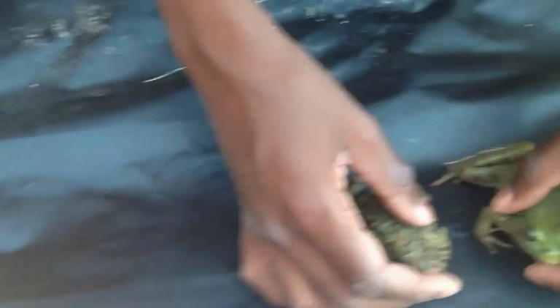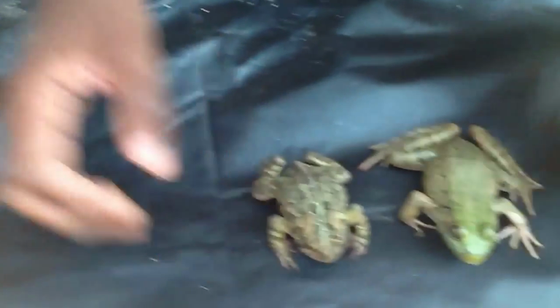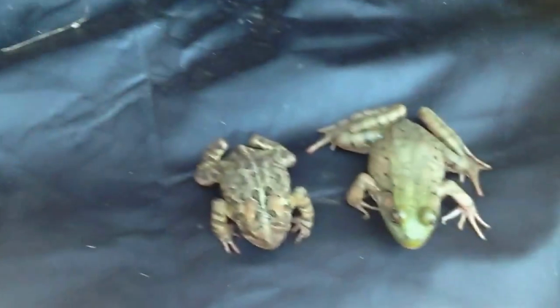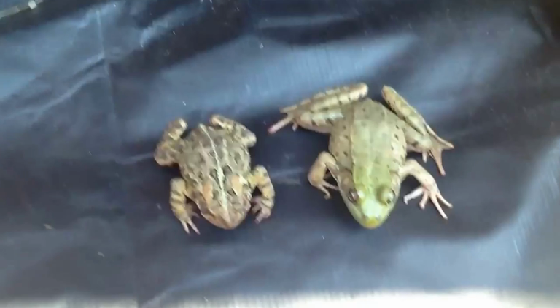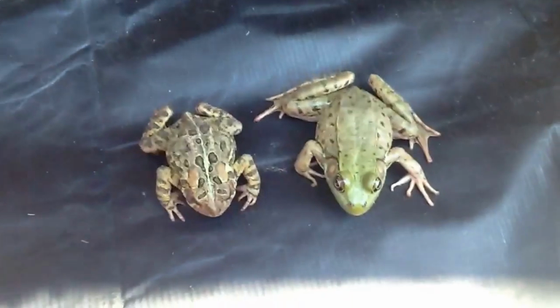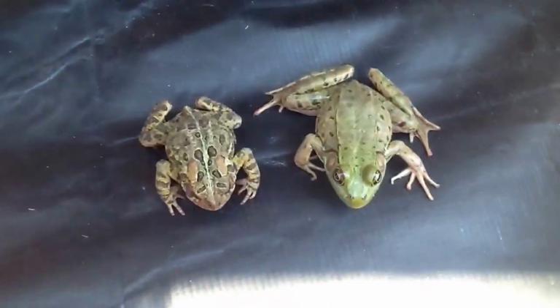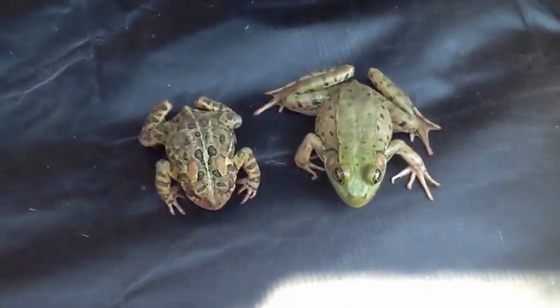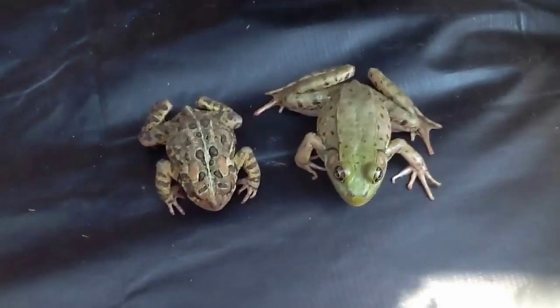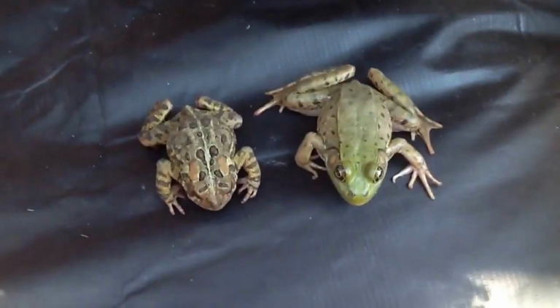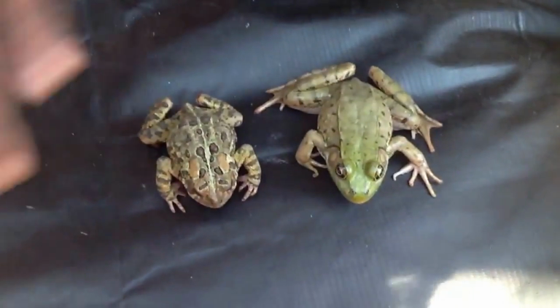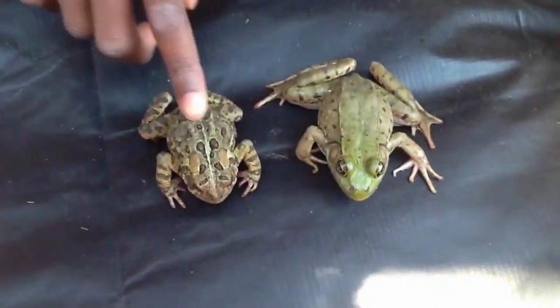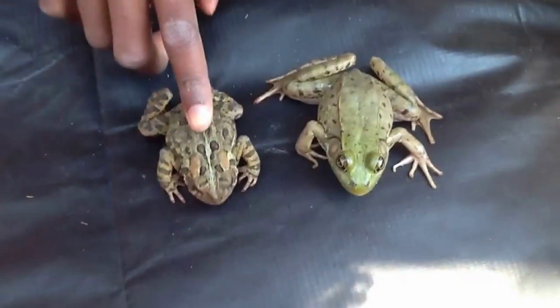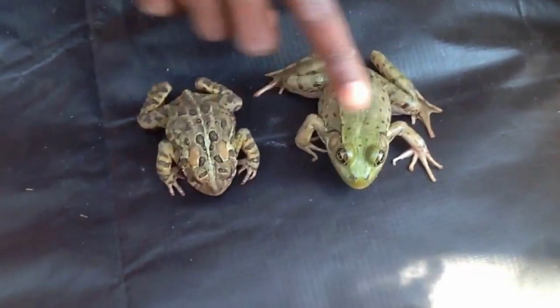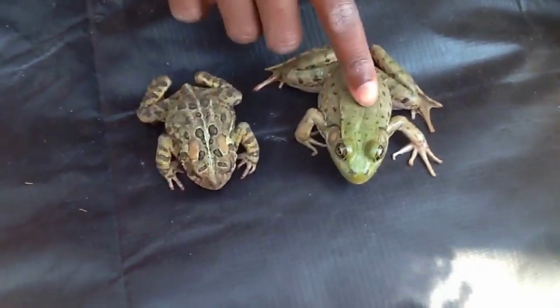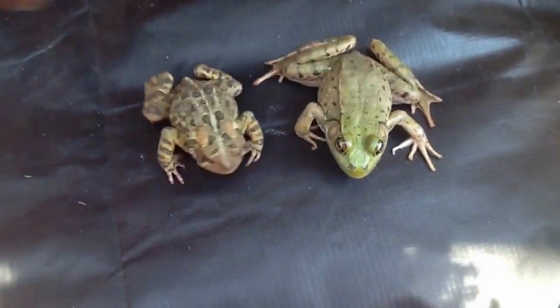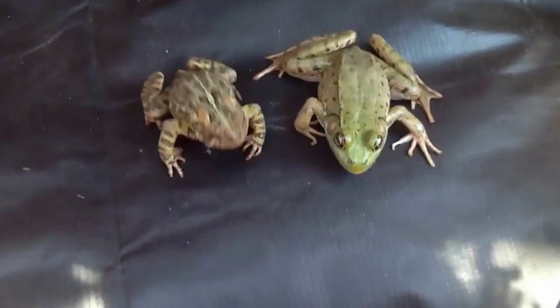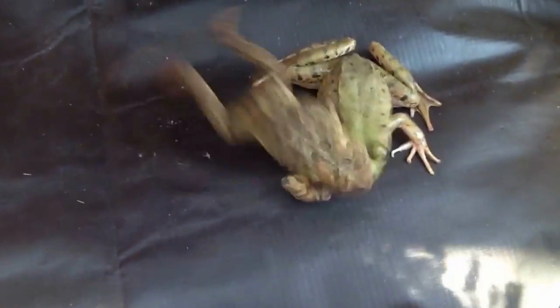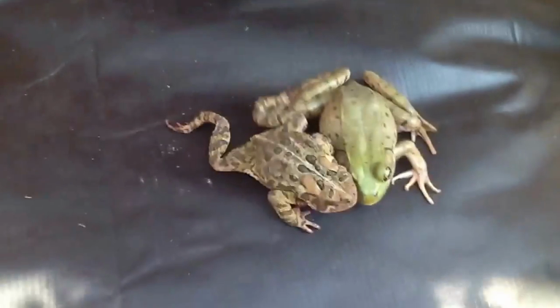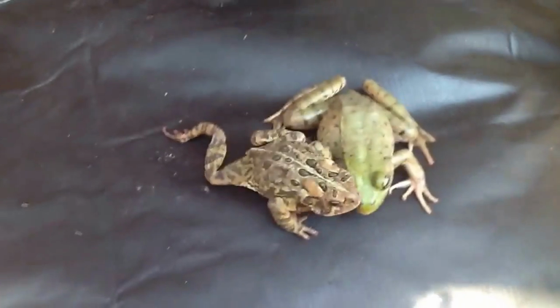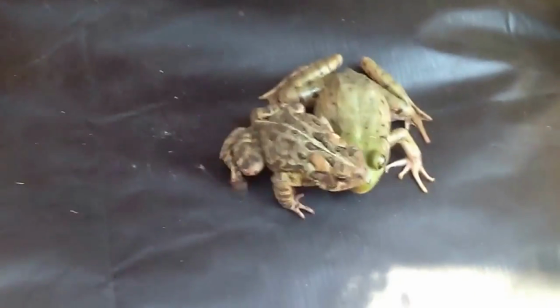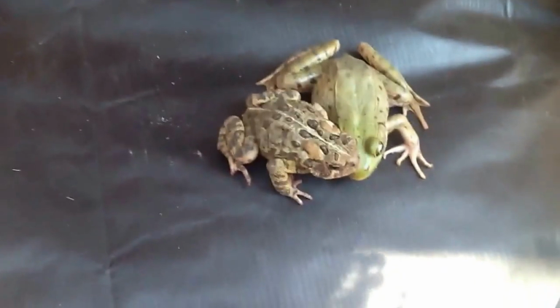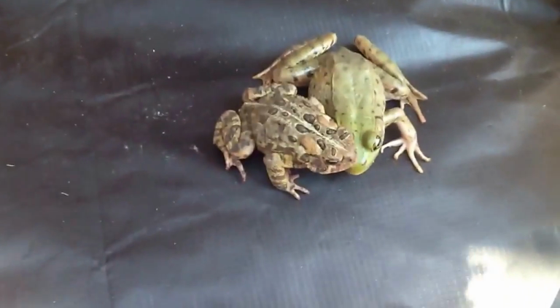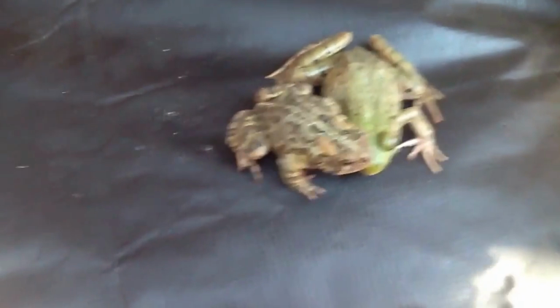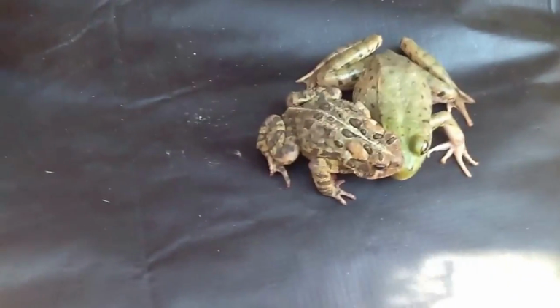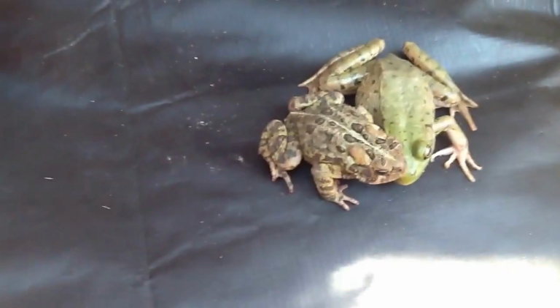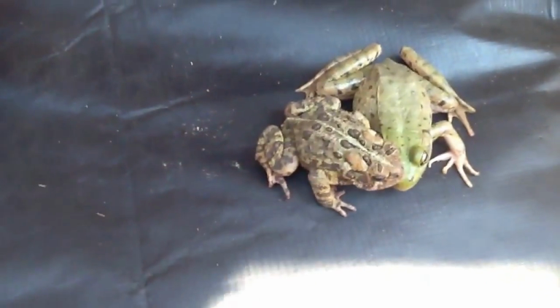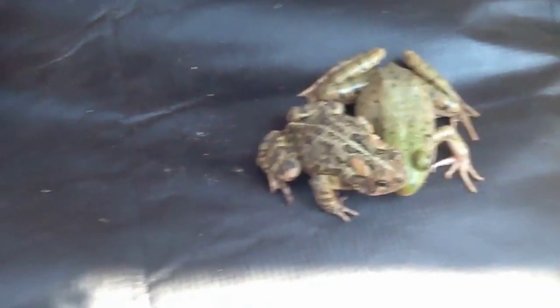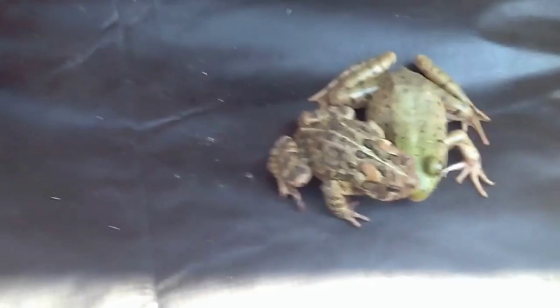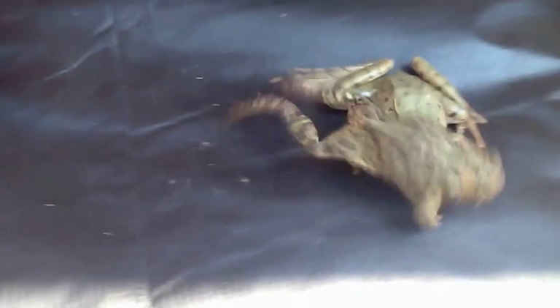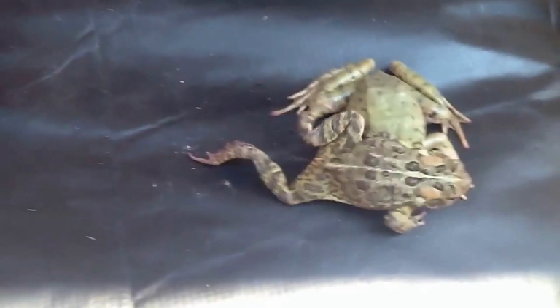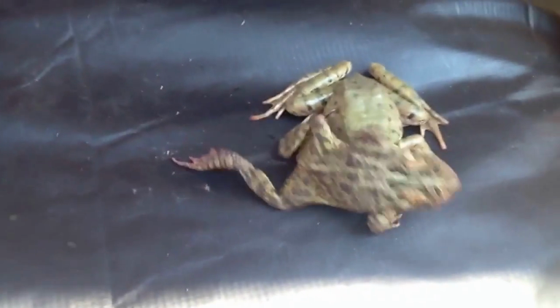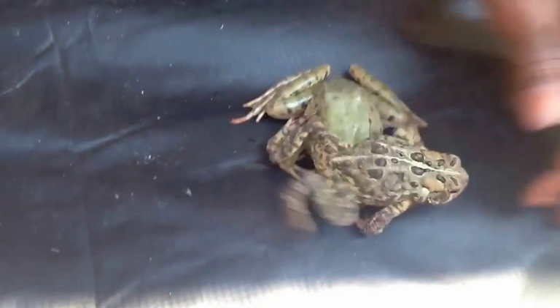As for habitat, as I said, toads are dry and frogs are wet. Later on in the channel, I'll make a video on how to make a frog habitat and a toad habitat.